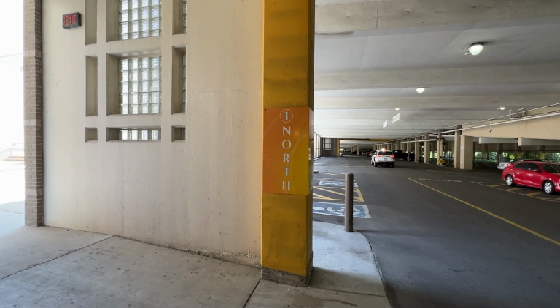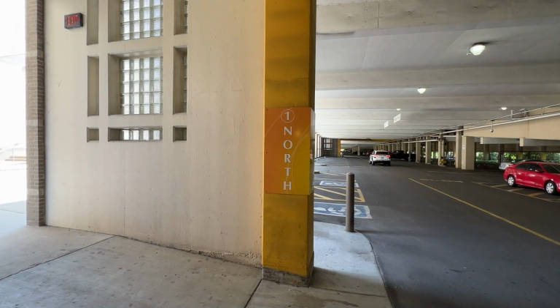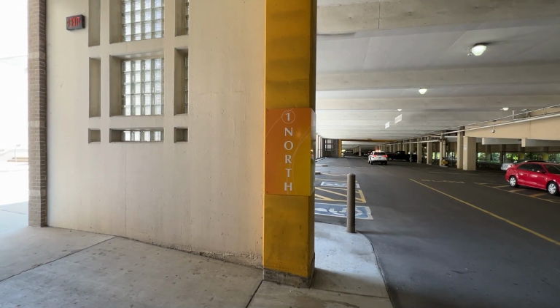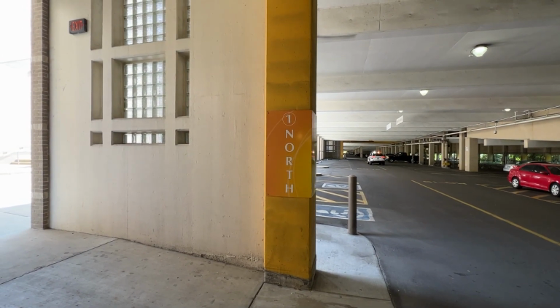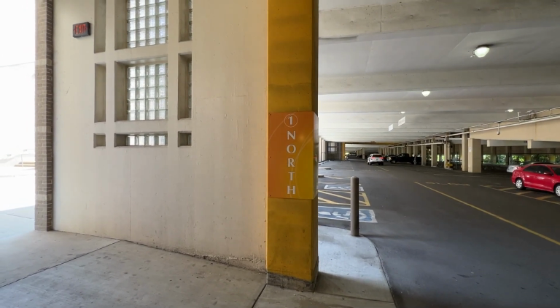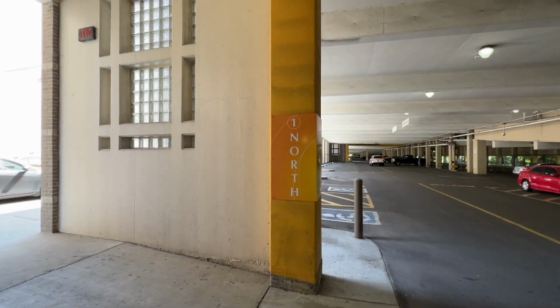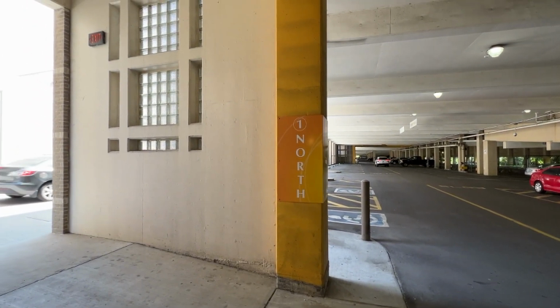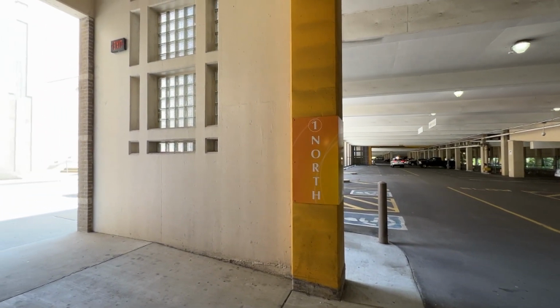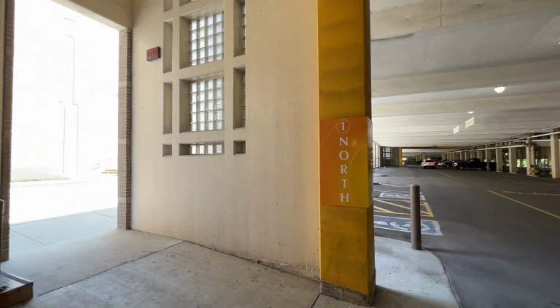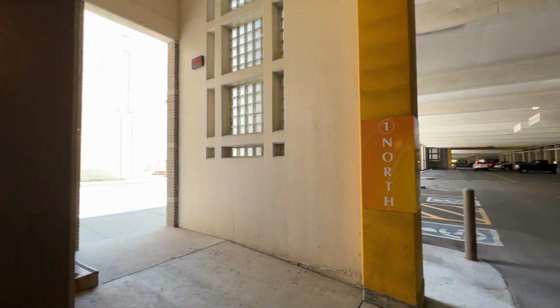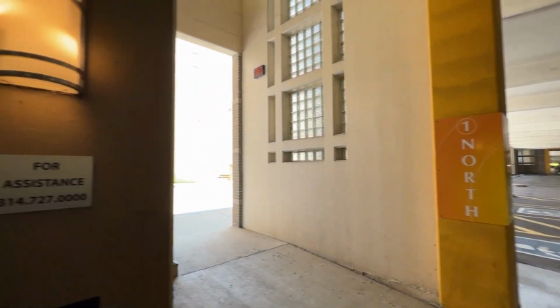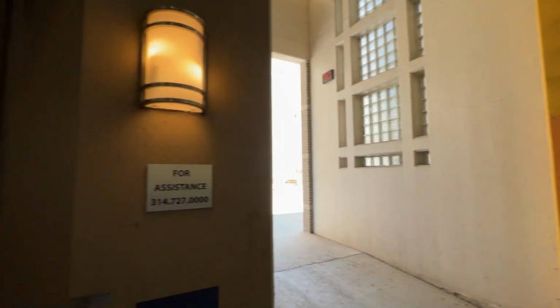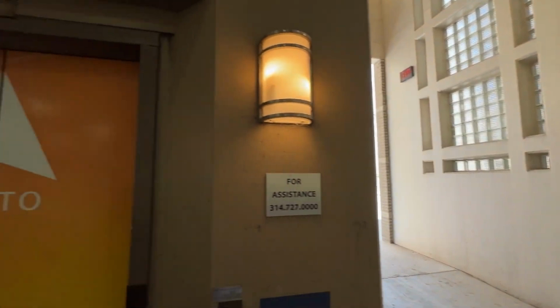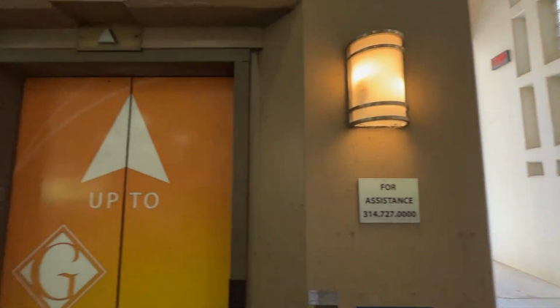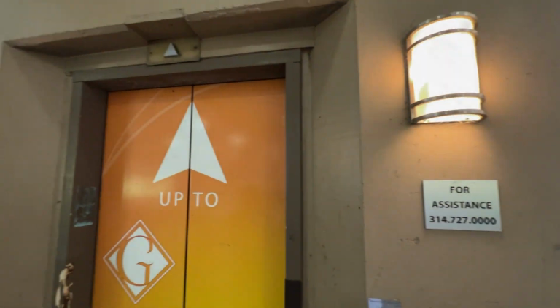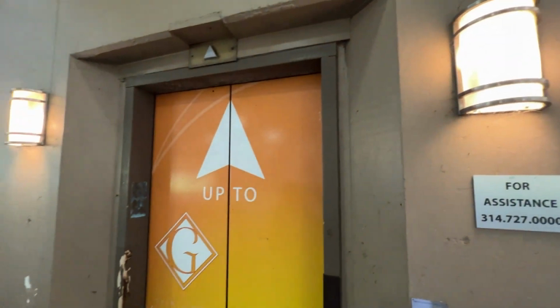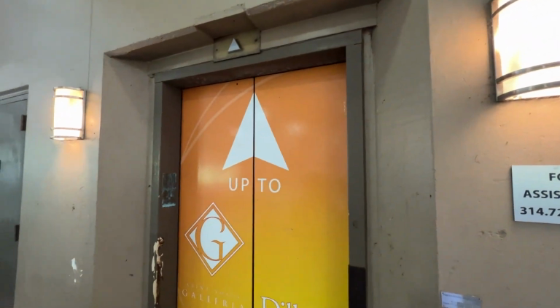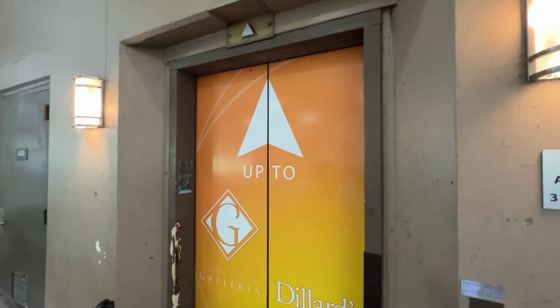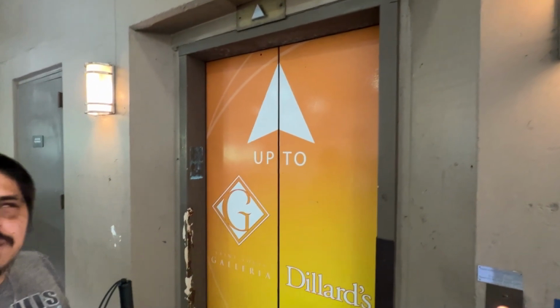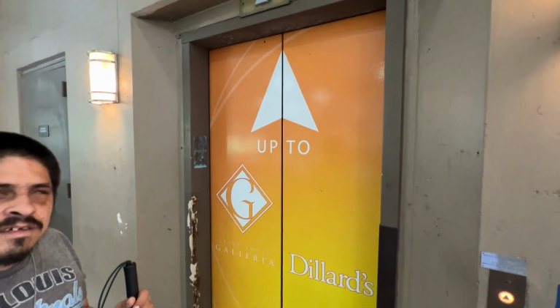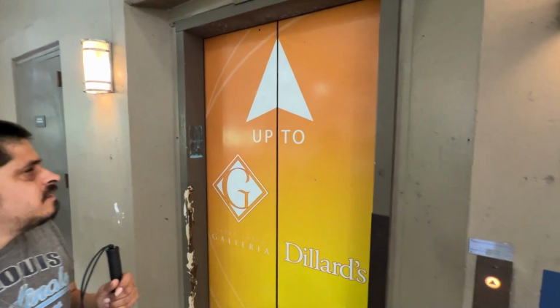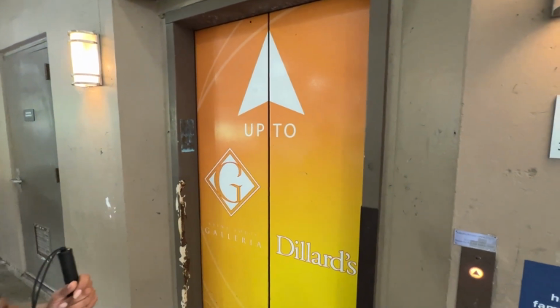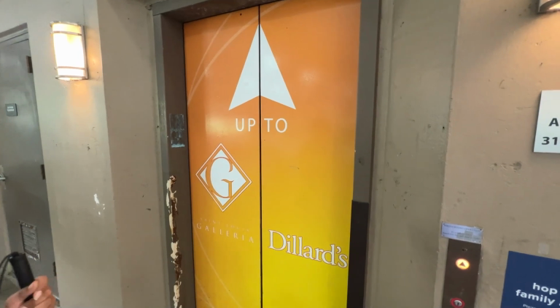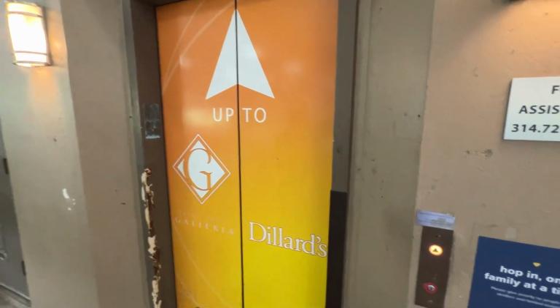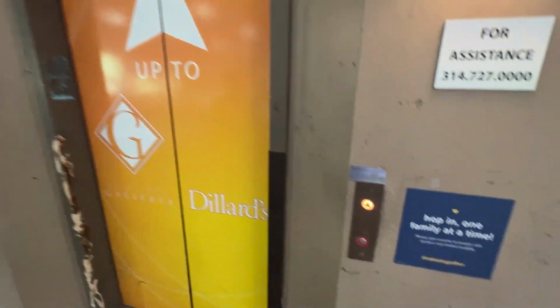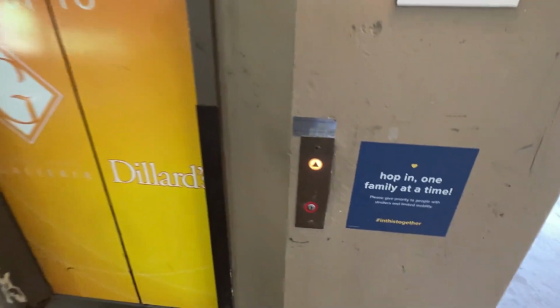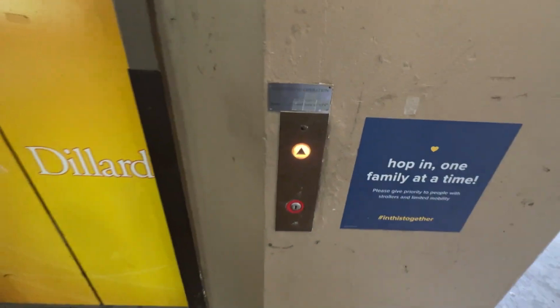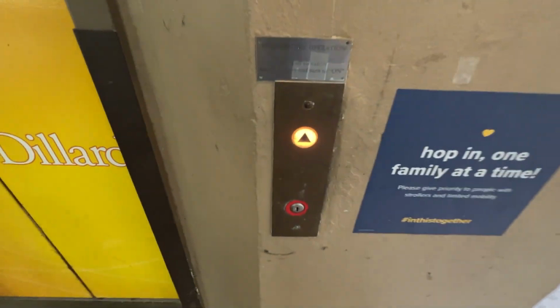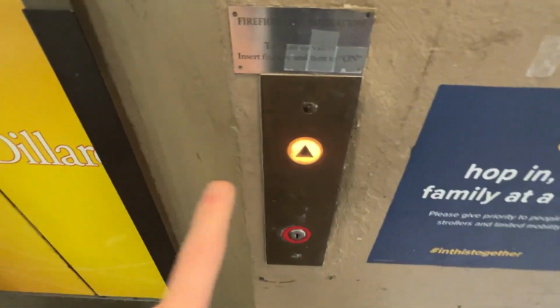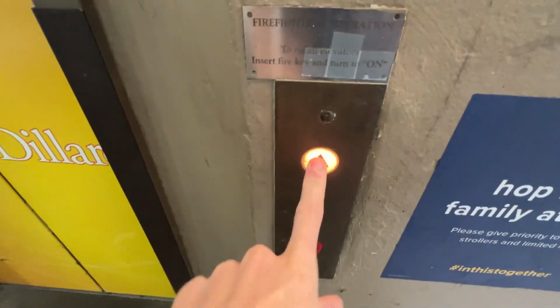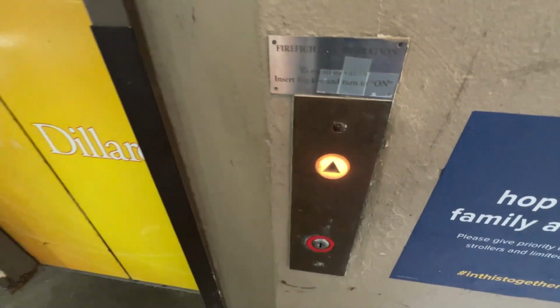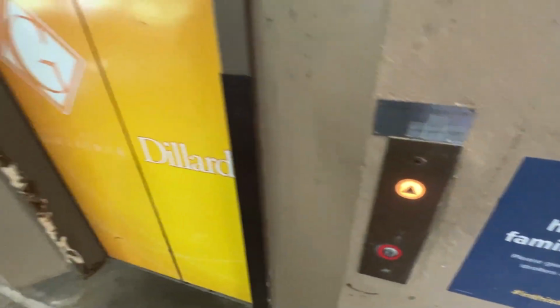All right, we are here at the St. Louis Galleria North Garage, and this elevator is acting wonderful. So we're gonna take a ride on it. This is the Westinghouse.